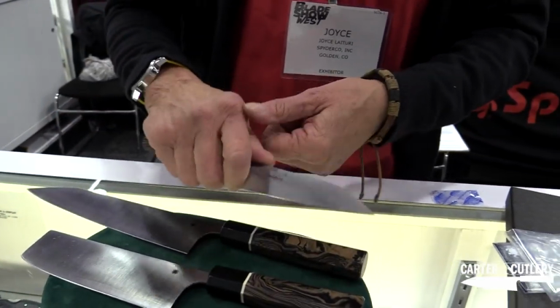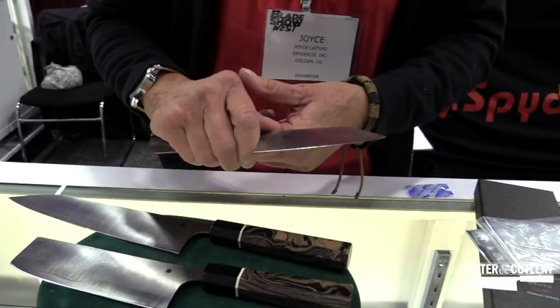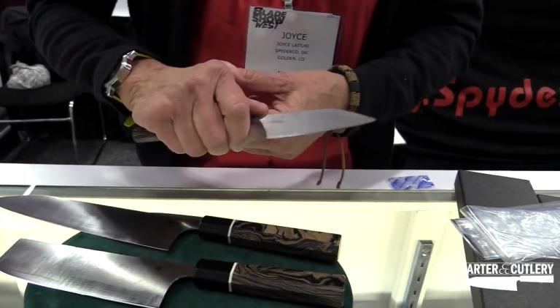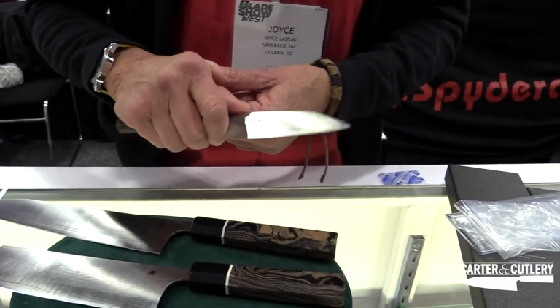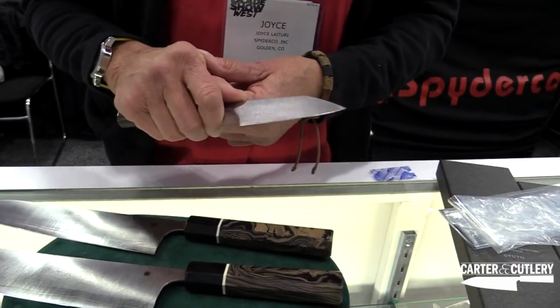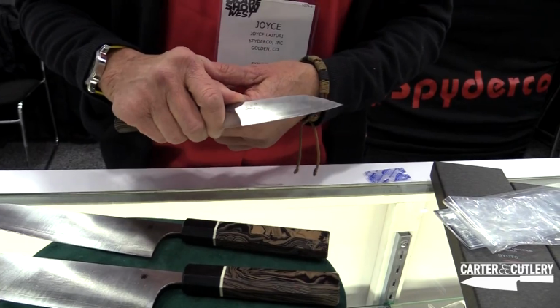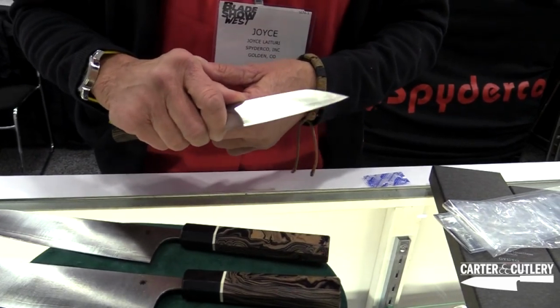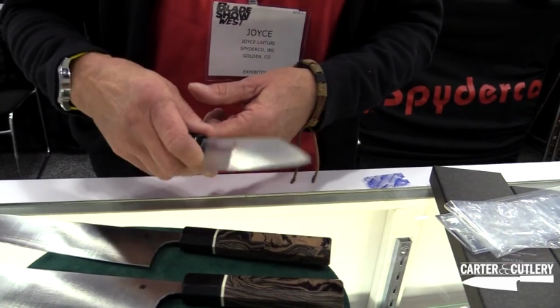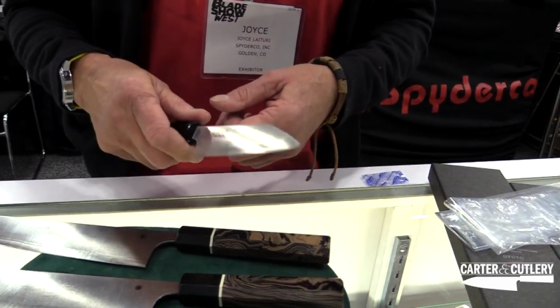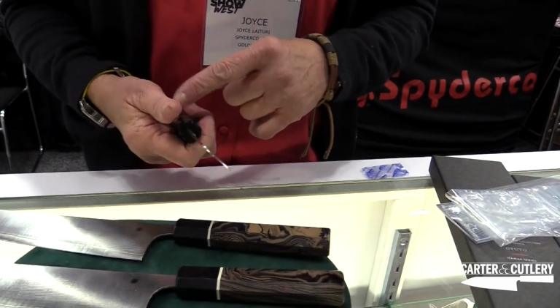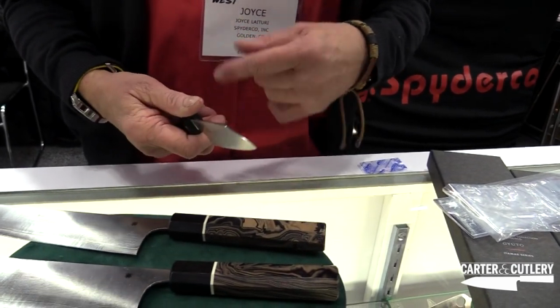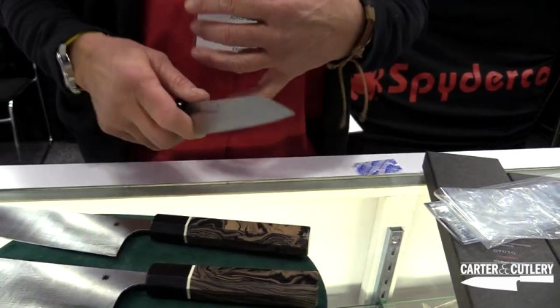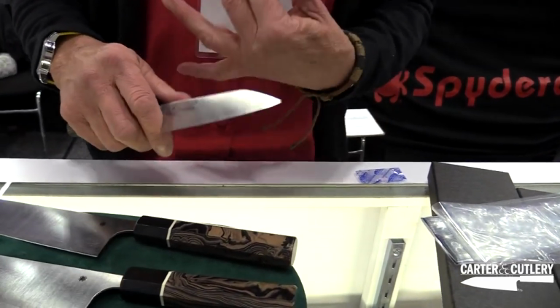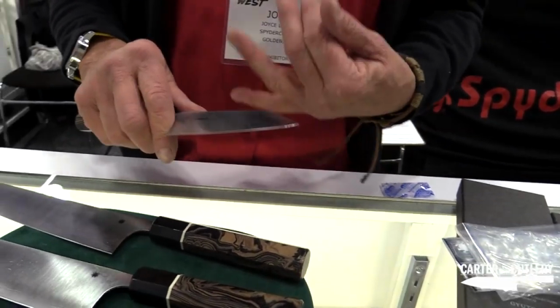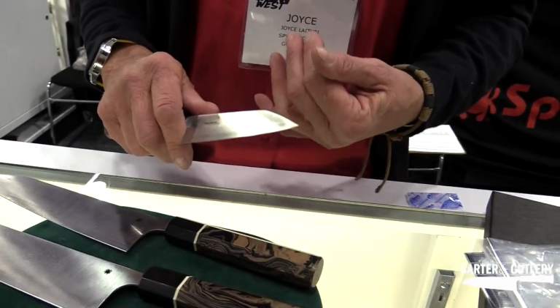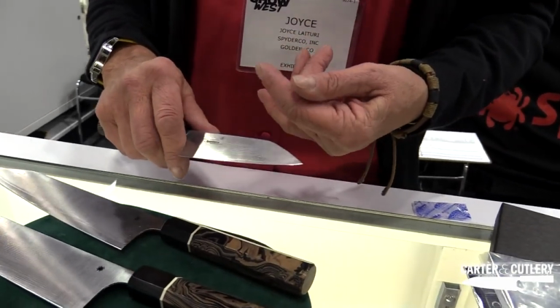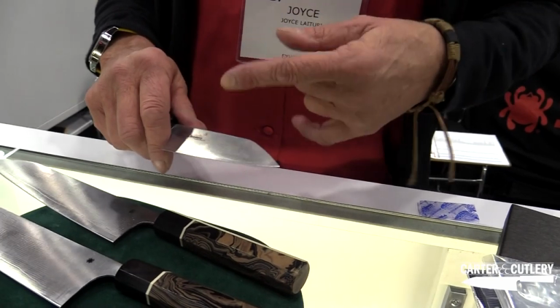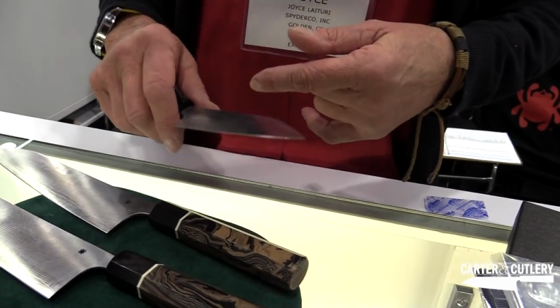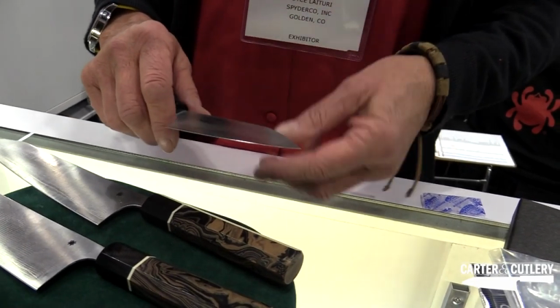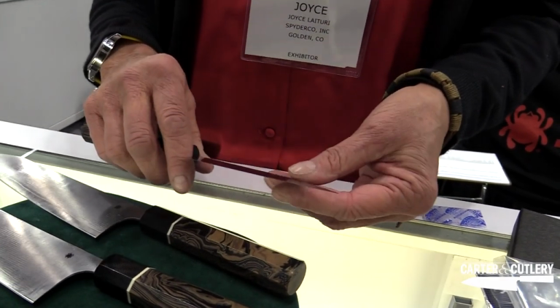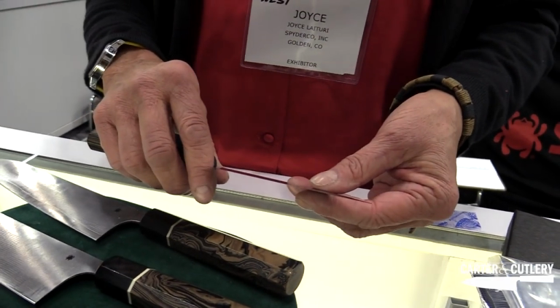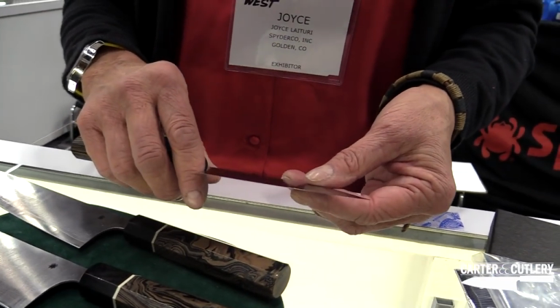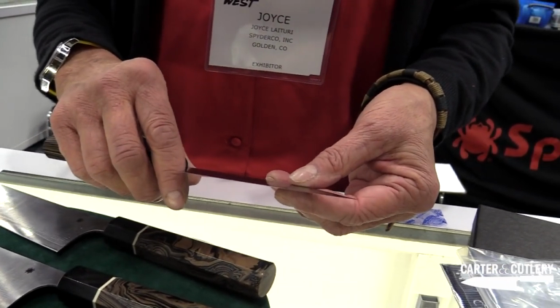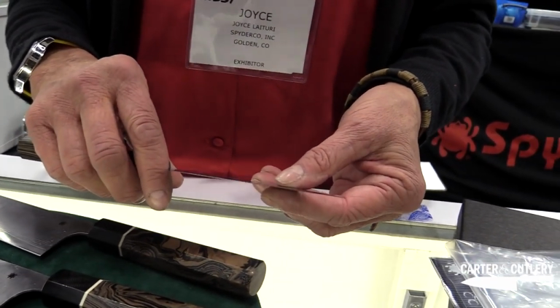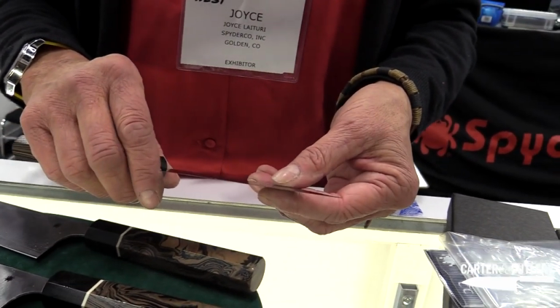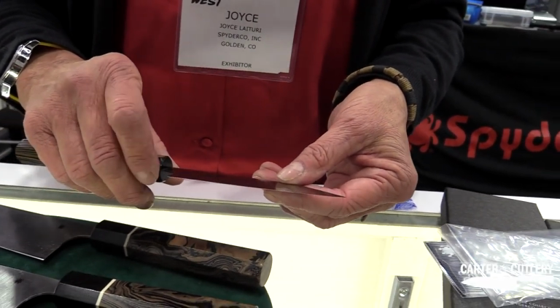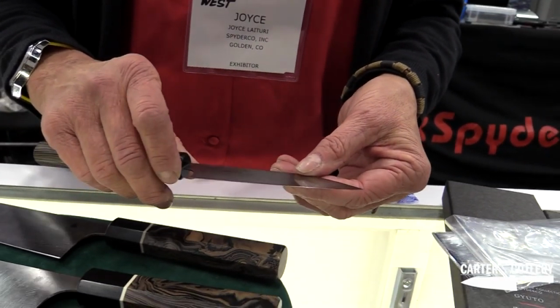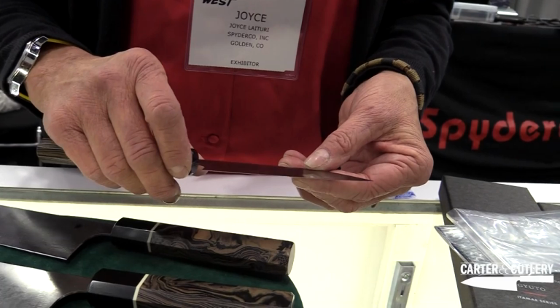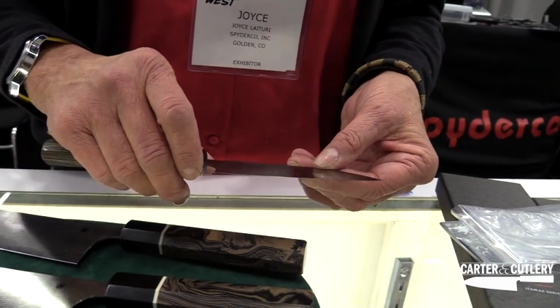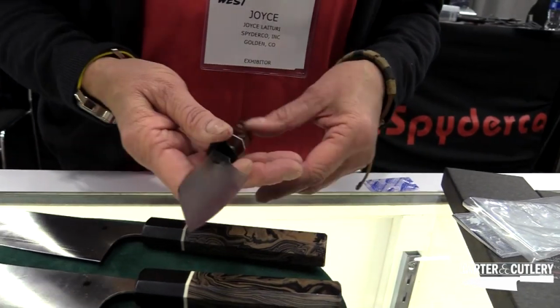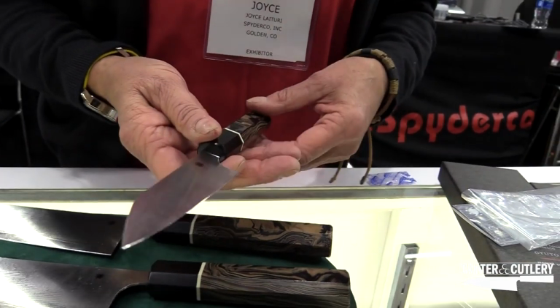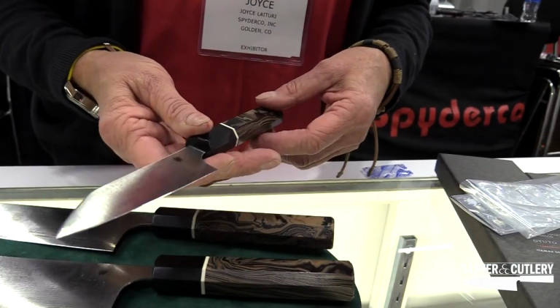This is a knife I think you could use in the kitchen for hours and hours and hours and you wouldn't feel a lot of fatigue. You'd feel like you have great control, and of course you have an insanely sharp cutting edge — that is that super blue Japanese steel, and of course Murray's spectacular grinding.